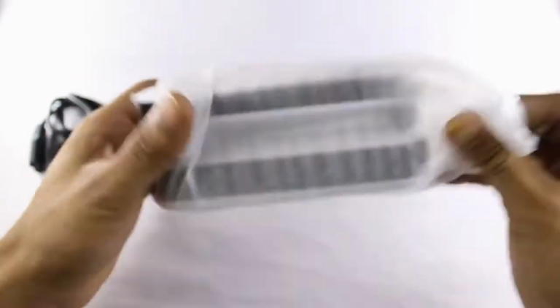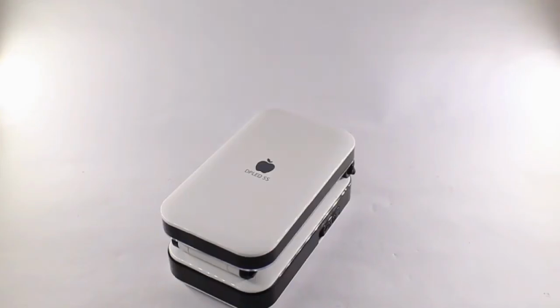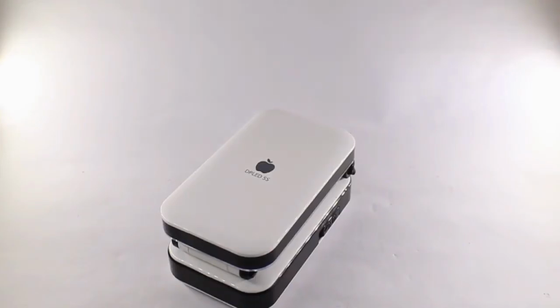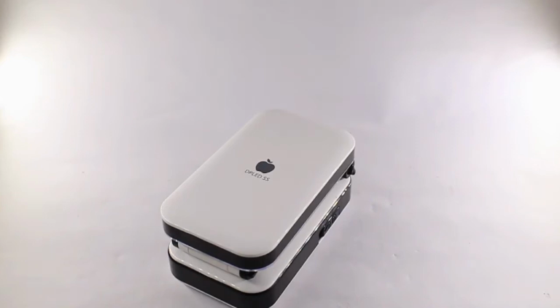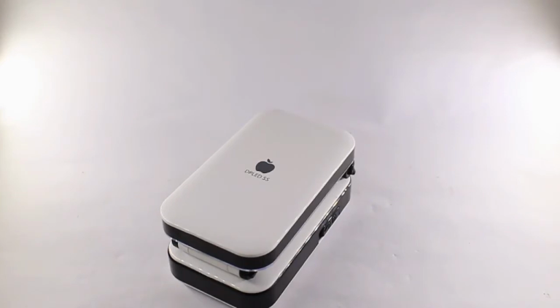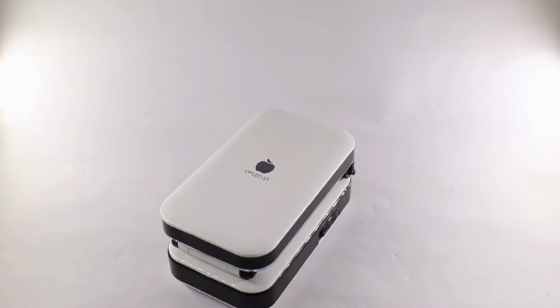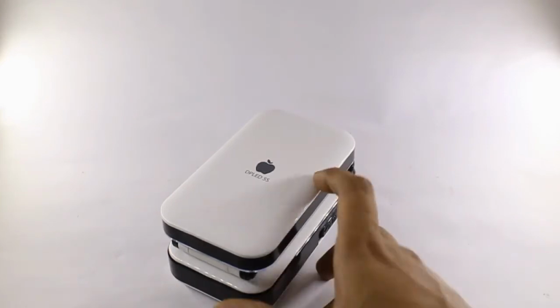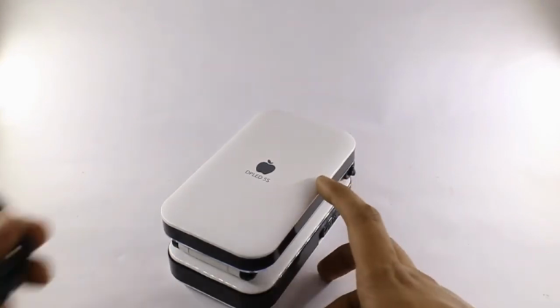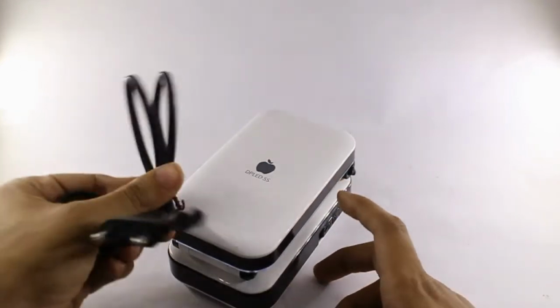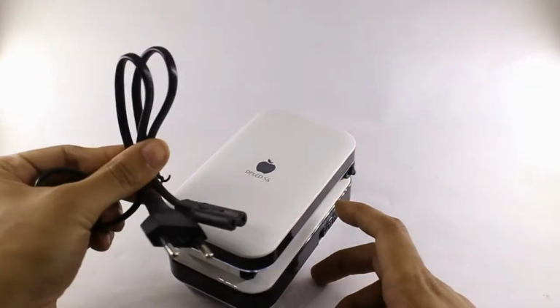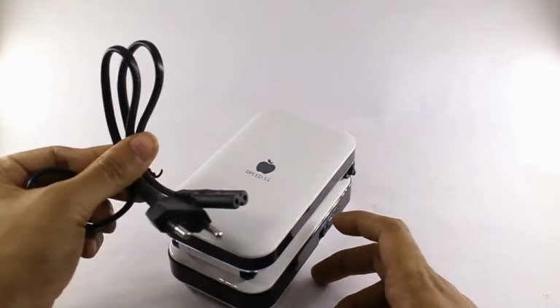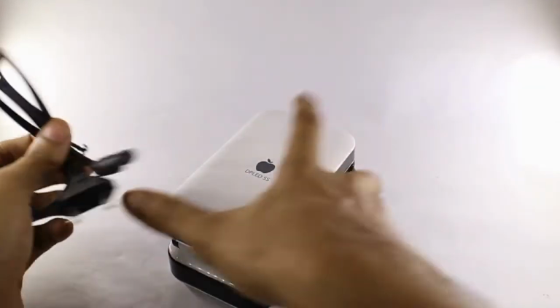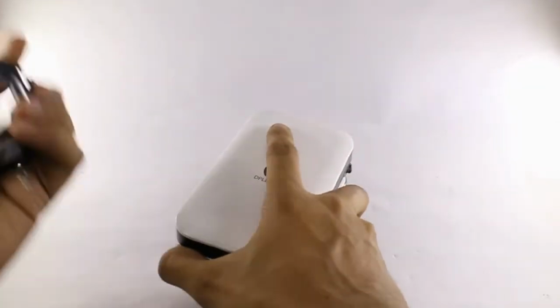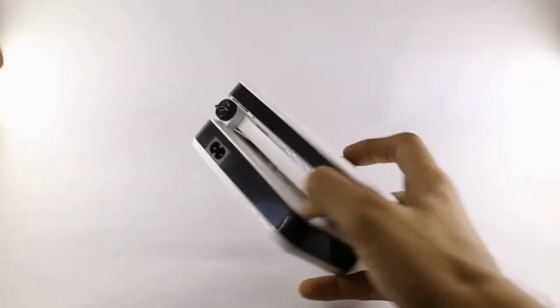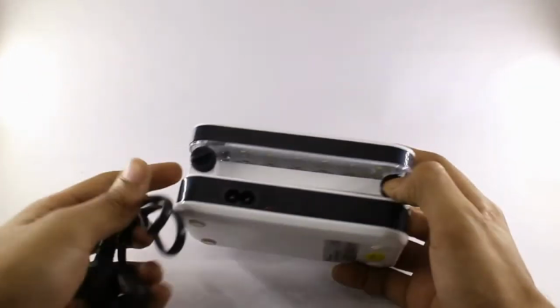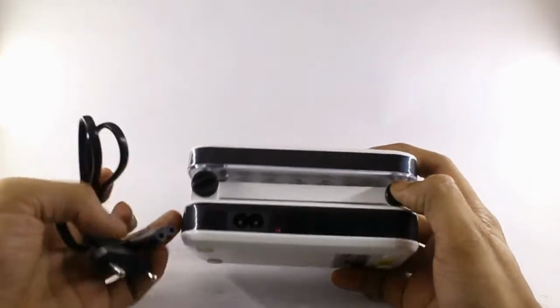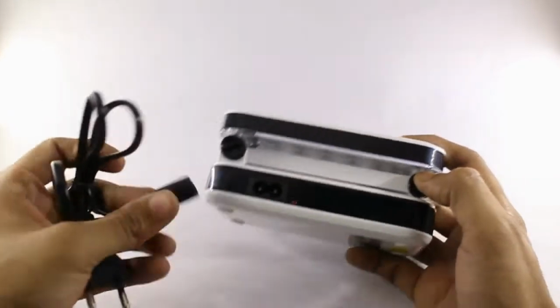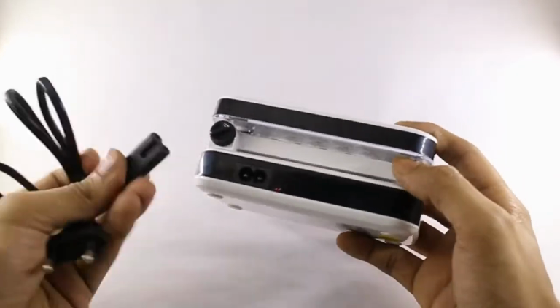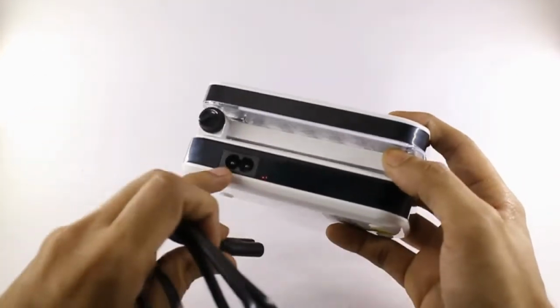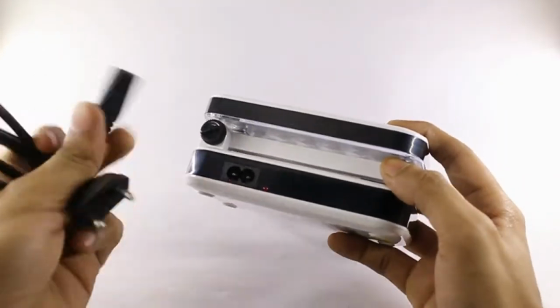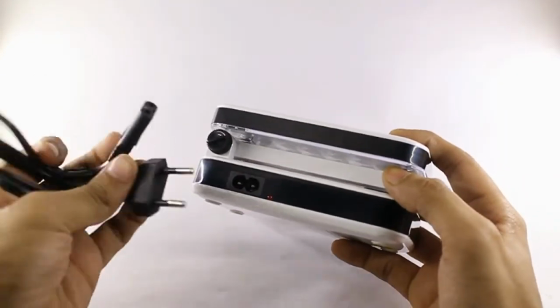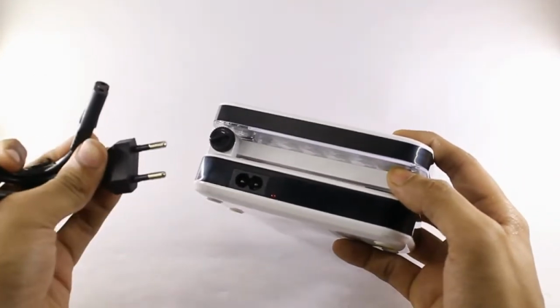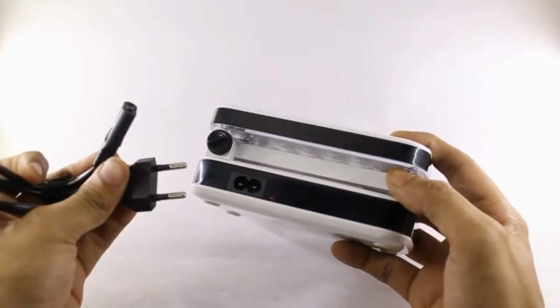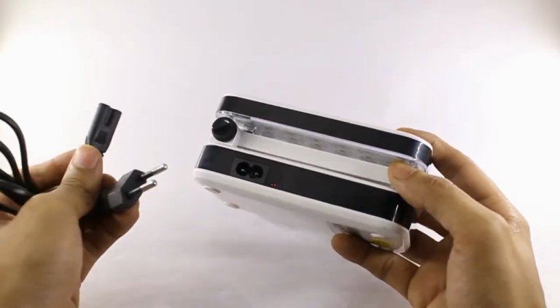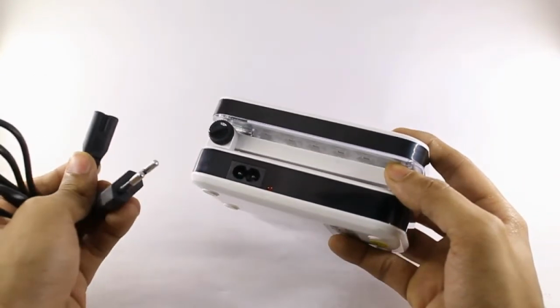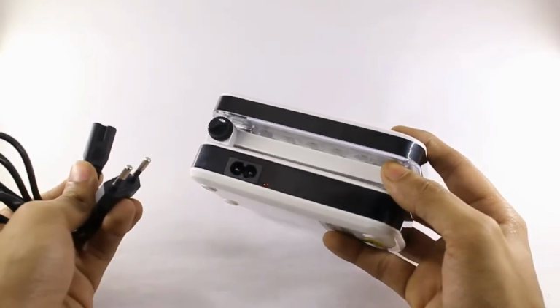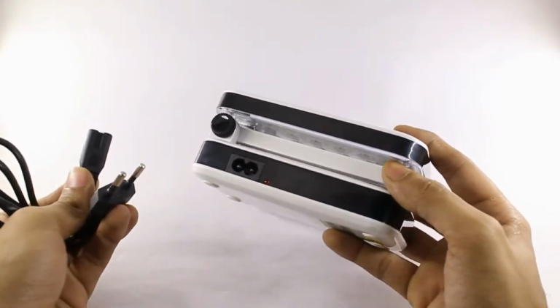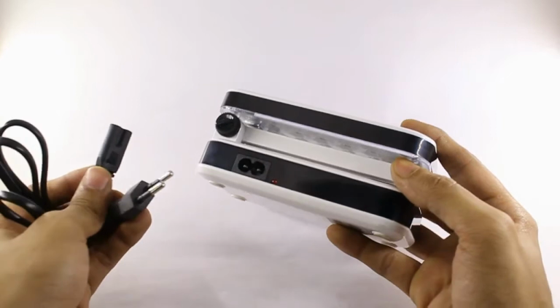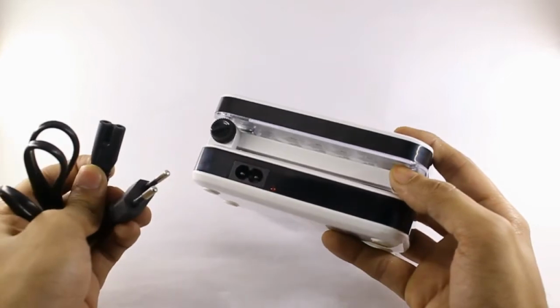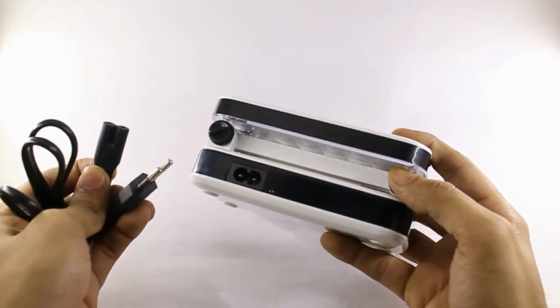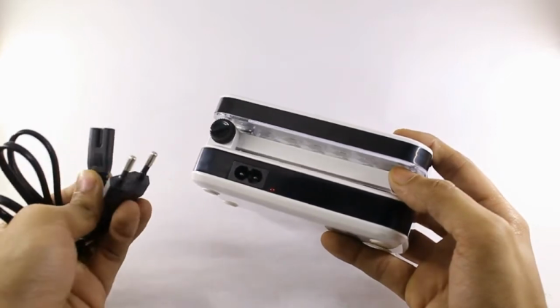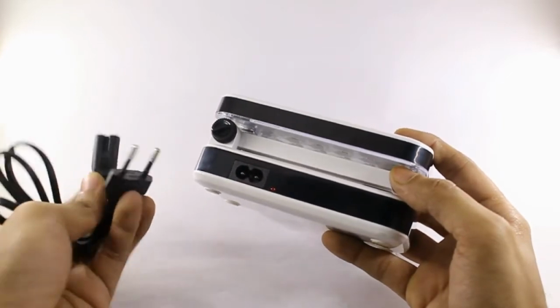So here it is — the light itself. With it you get just a charging cord, and this charging cord you can plug in directly to charge it. The charging time is mentioned in the box, which is 8 to 10 hours.